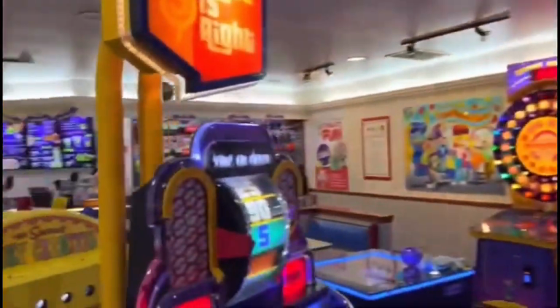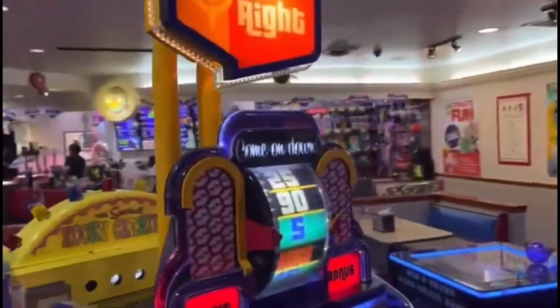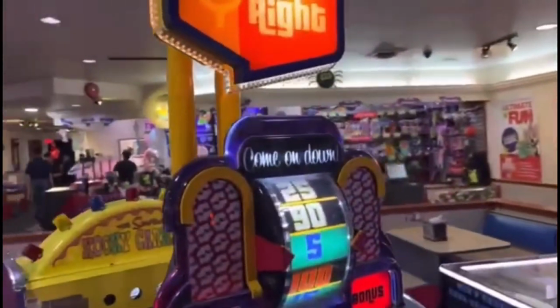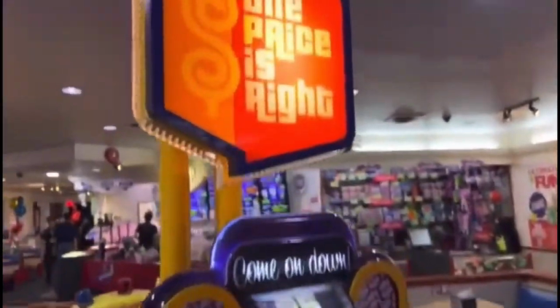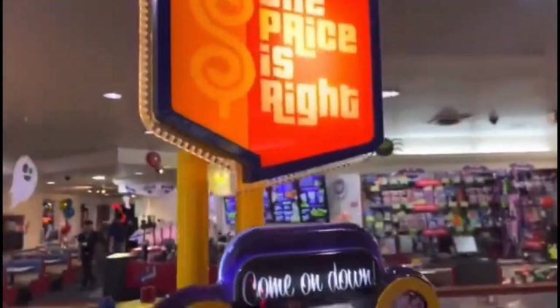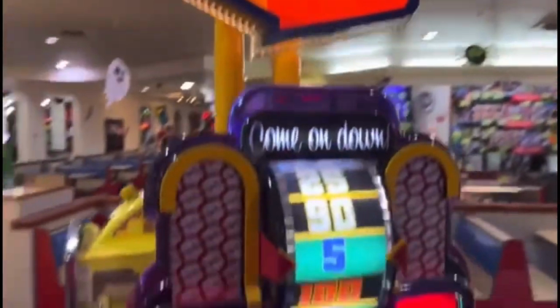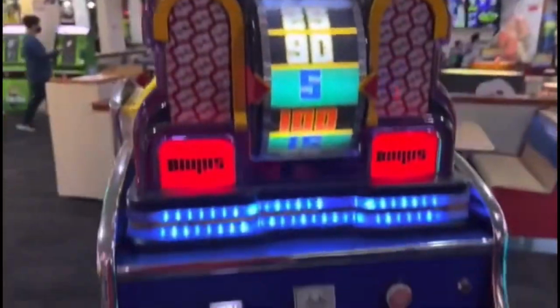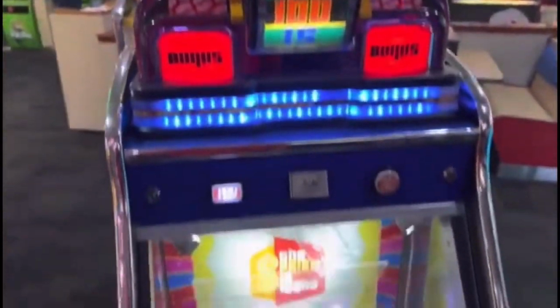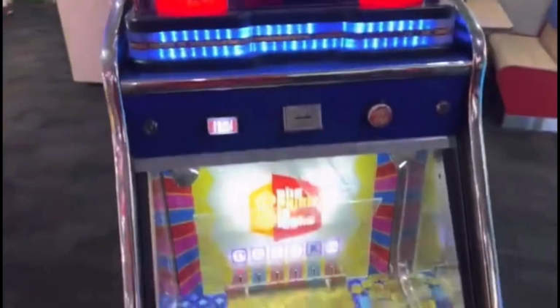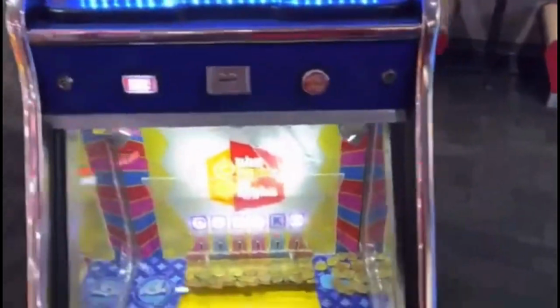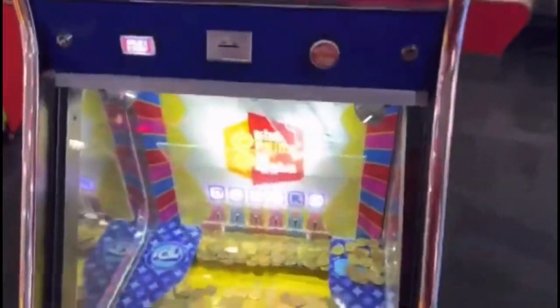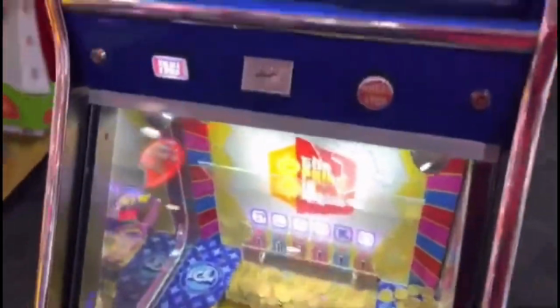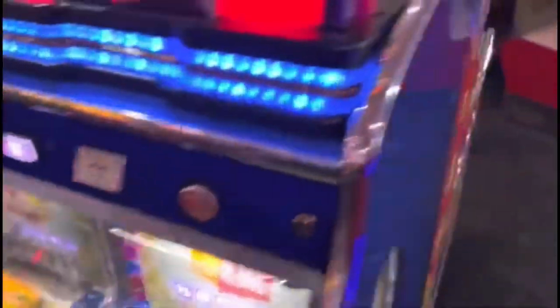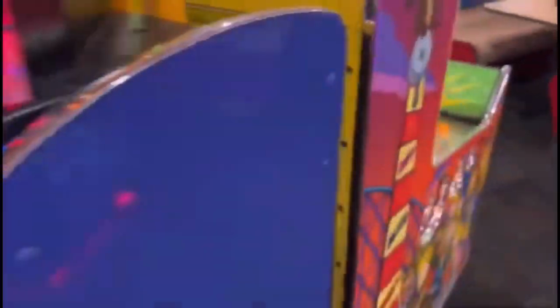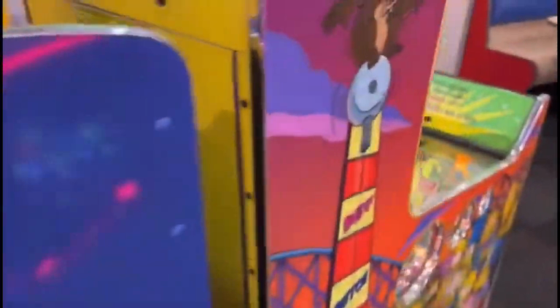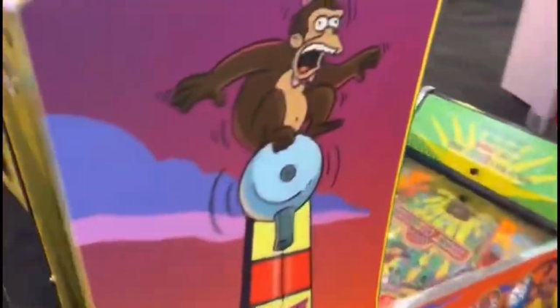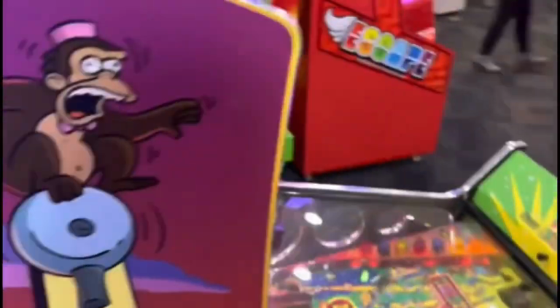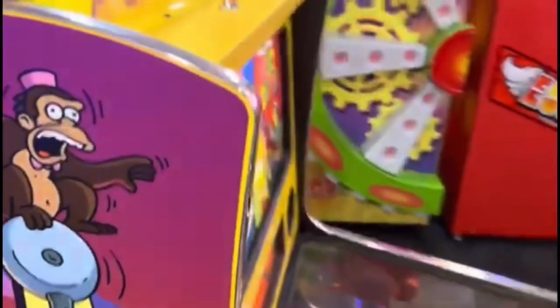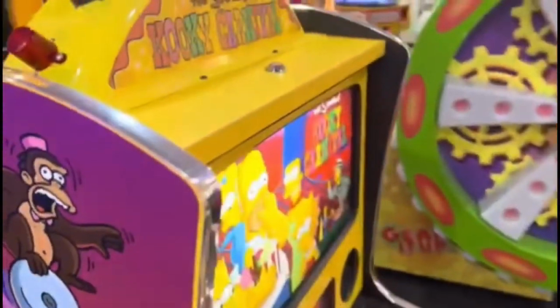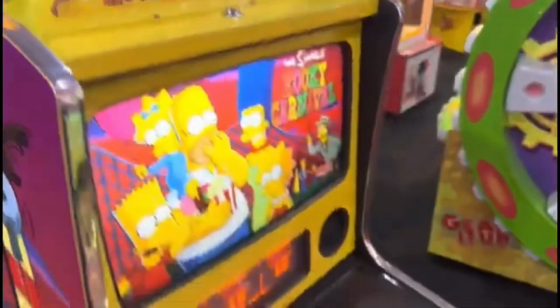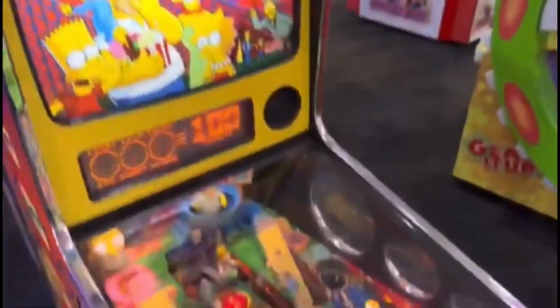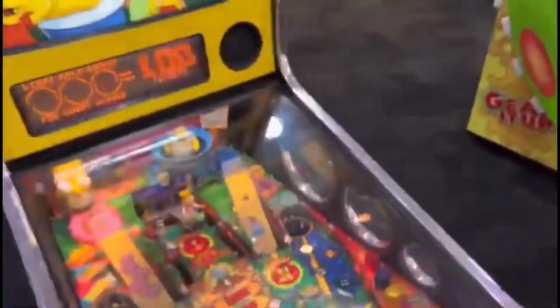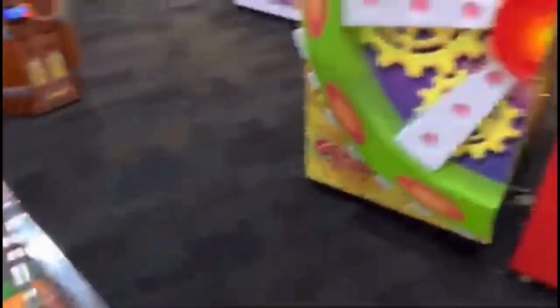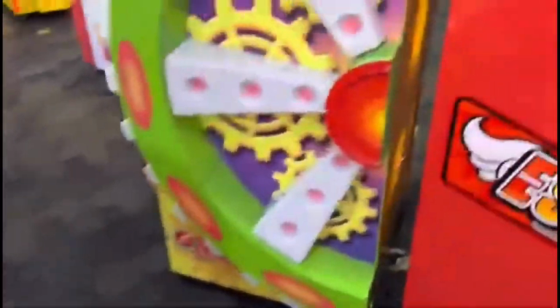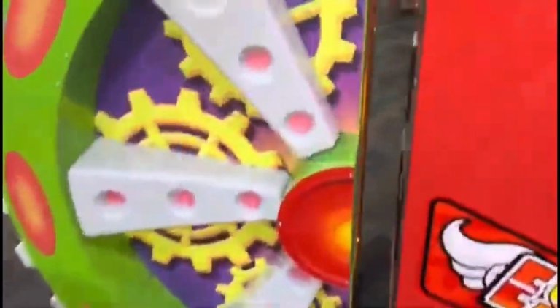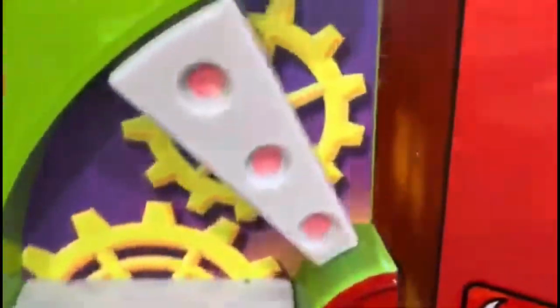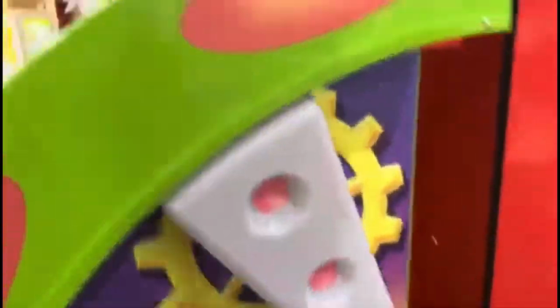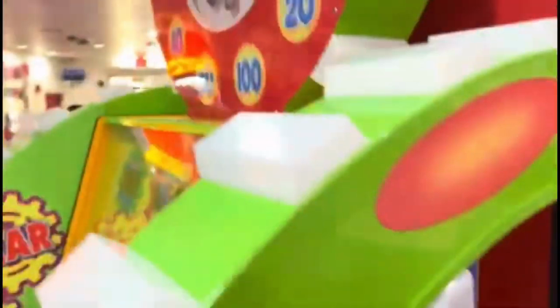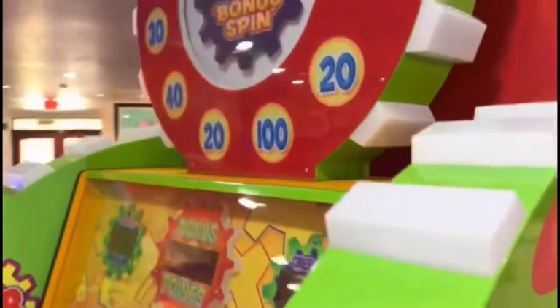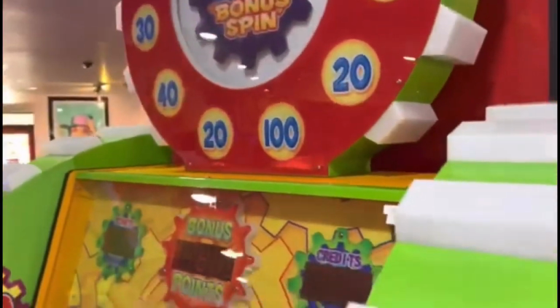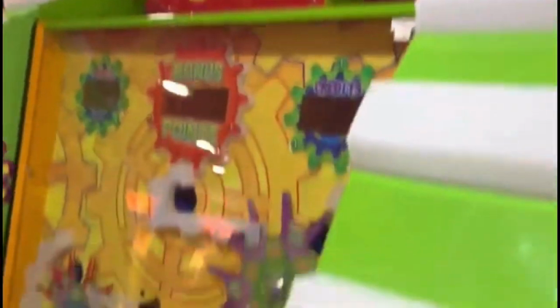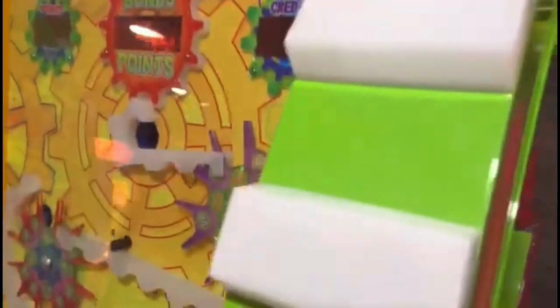Over here is the Plinko Price is Right Coin Pusher — only needs one letter. Over here is the Simpsons Kuki Carnival, another fun game. It's all geared up, but it is completely turned off.